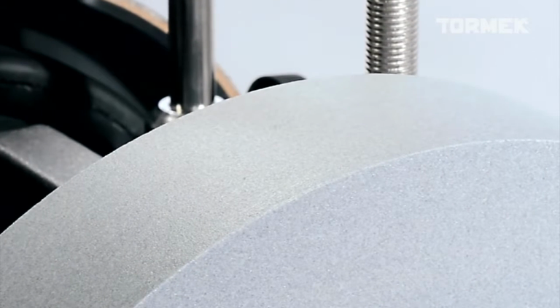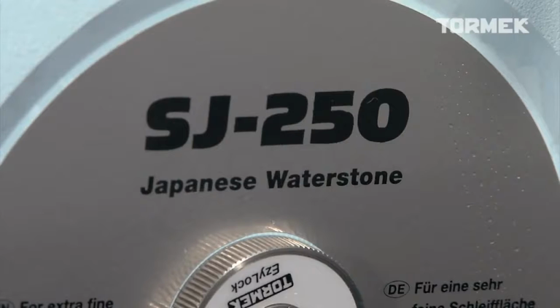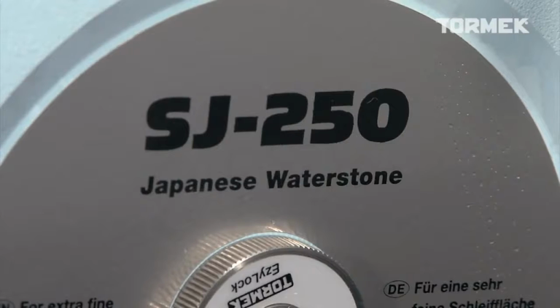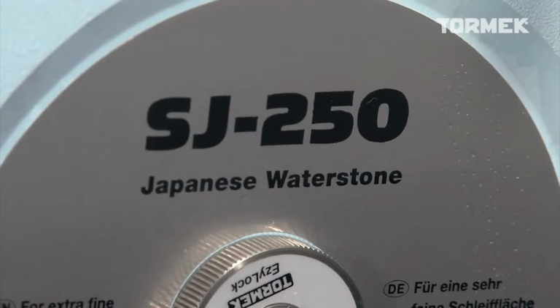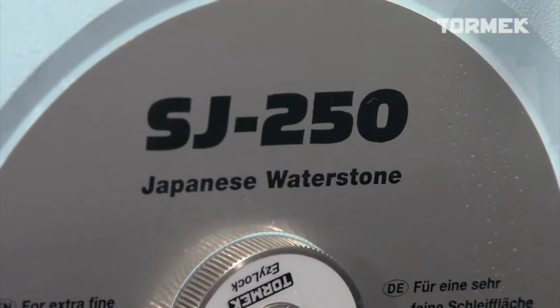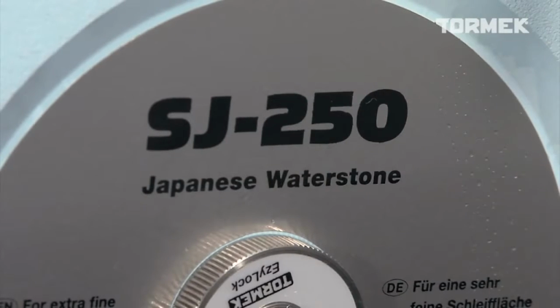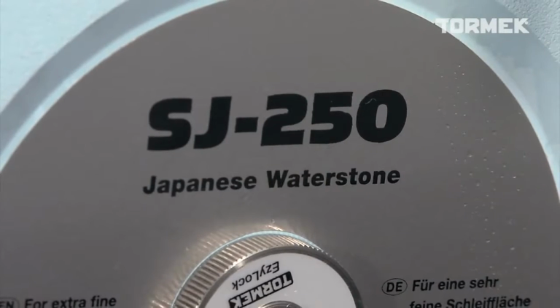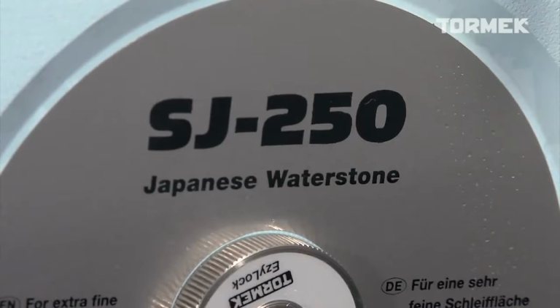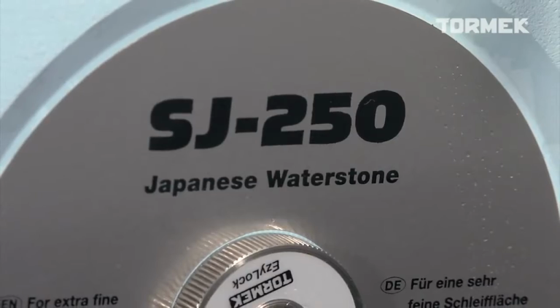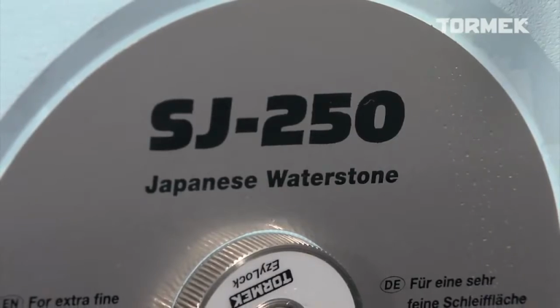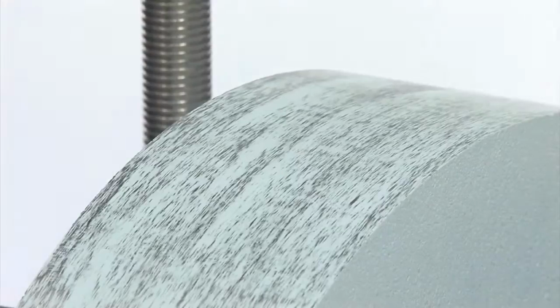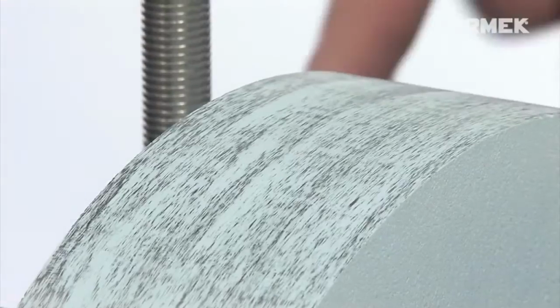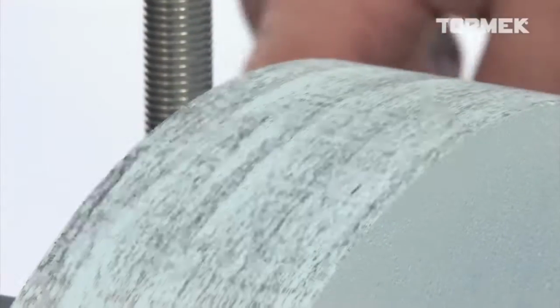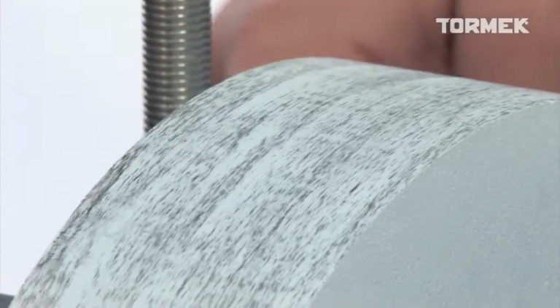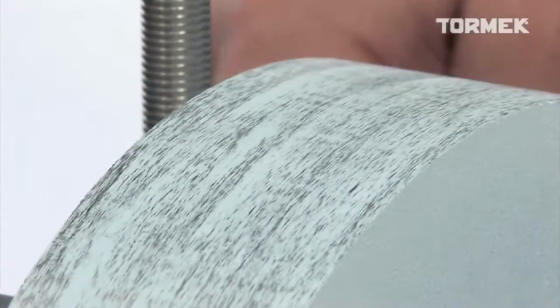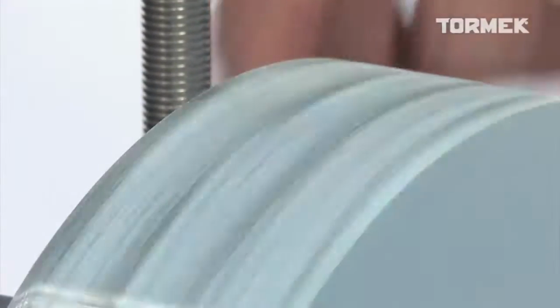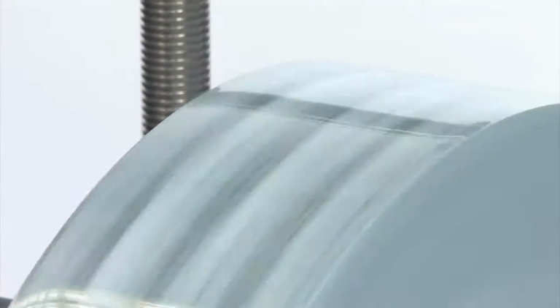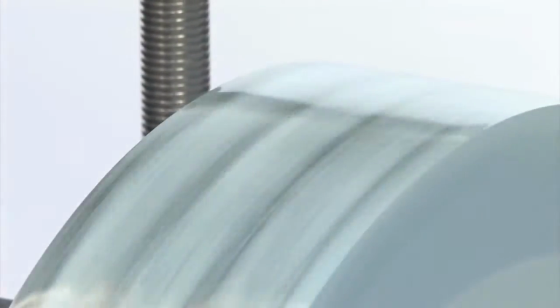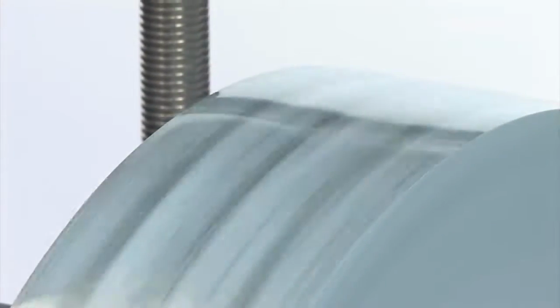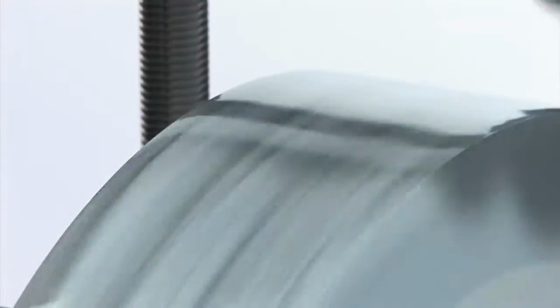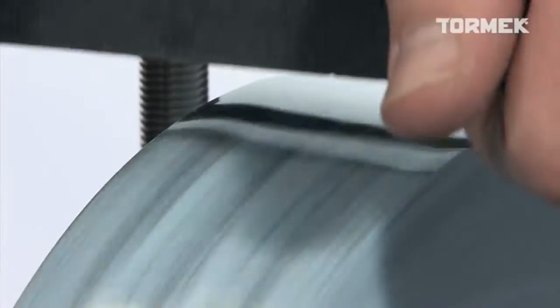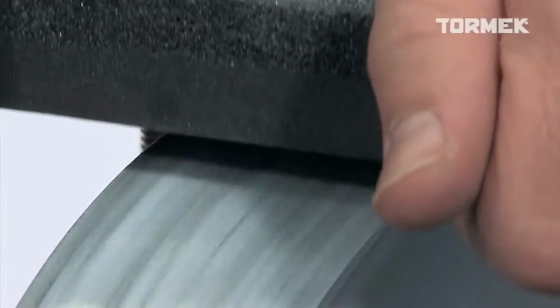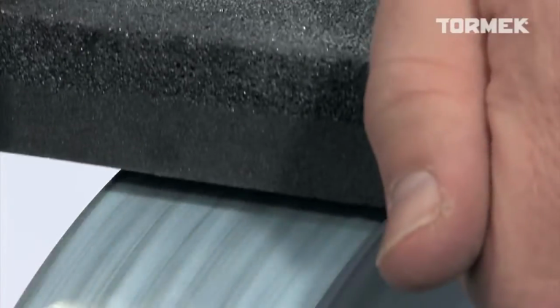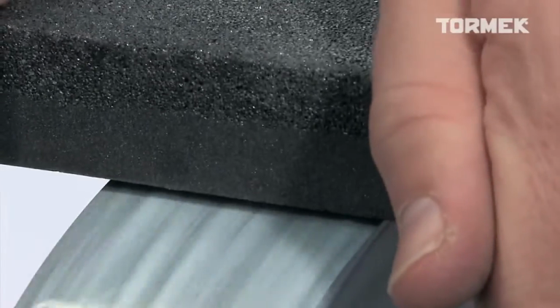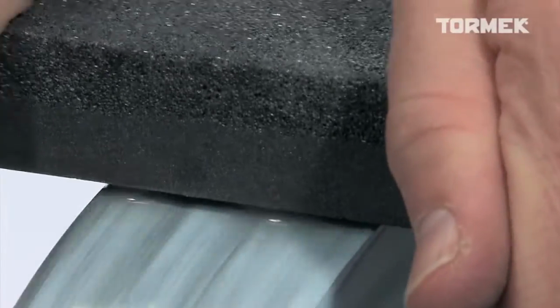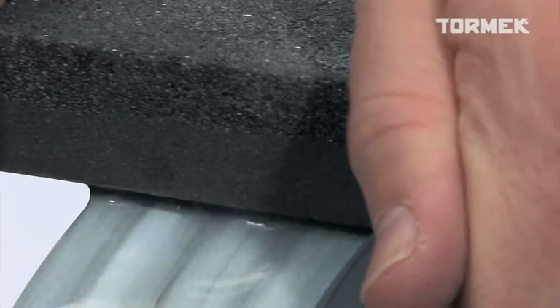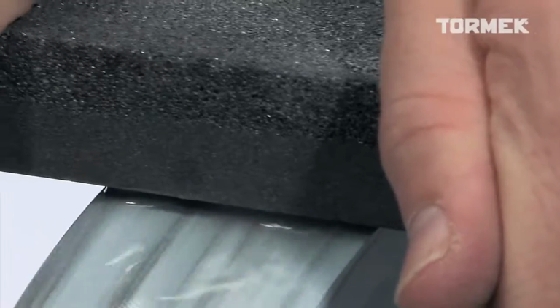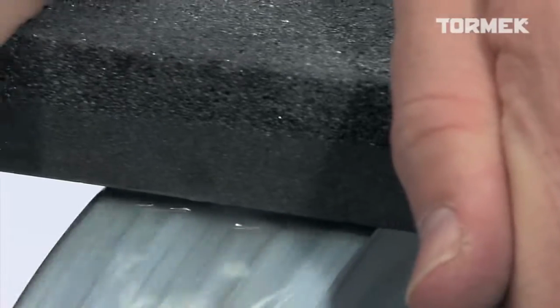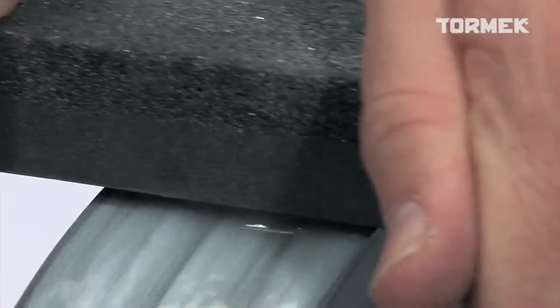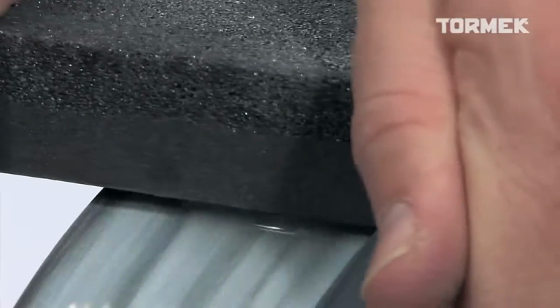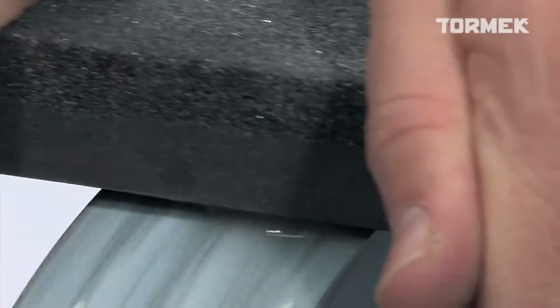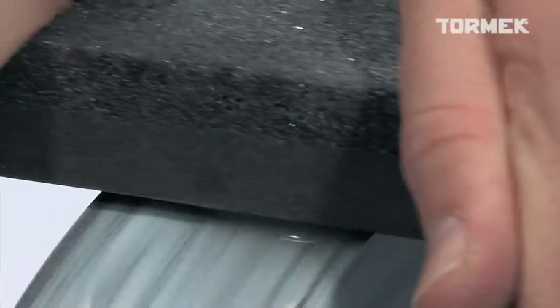You can also use the Stone Grader to clean the Tormek Japanese Waterstone of steel particles. Always use the fine side on this stone.